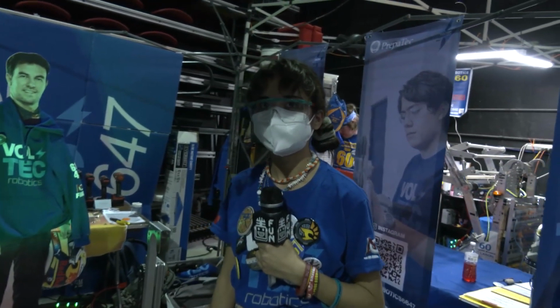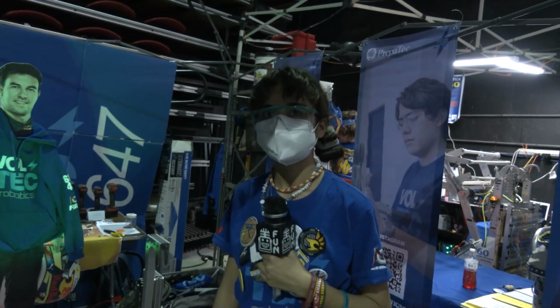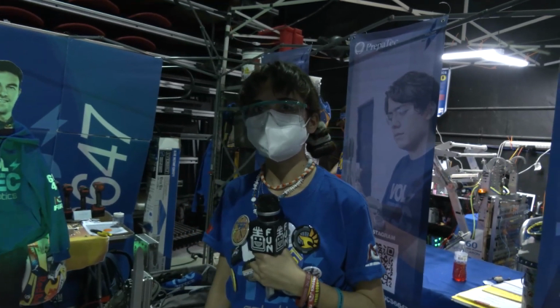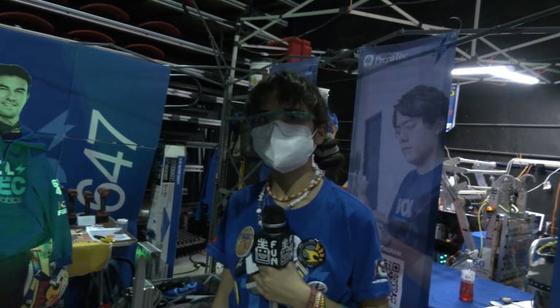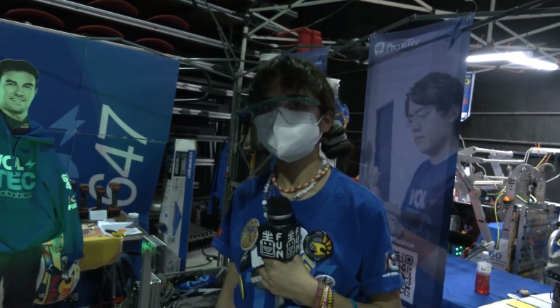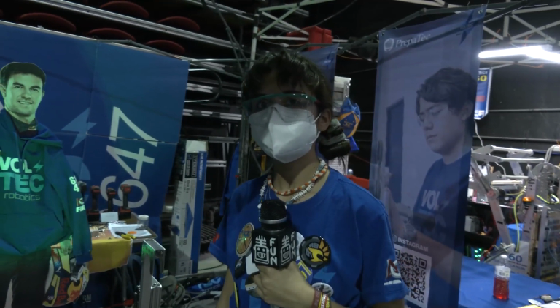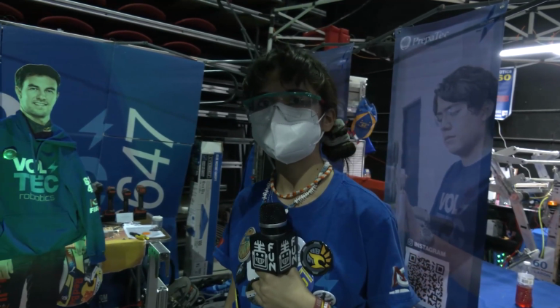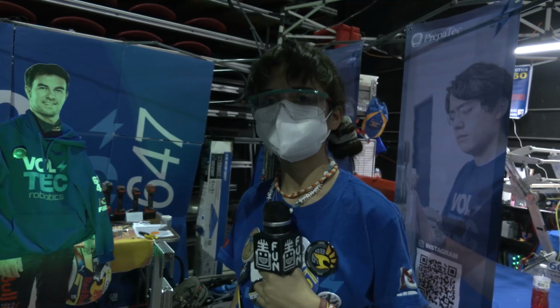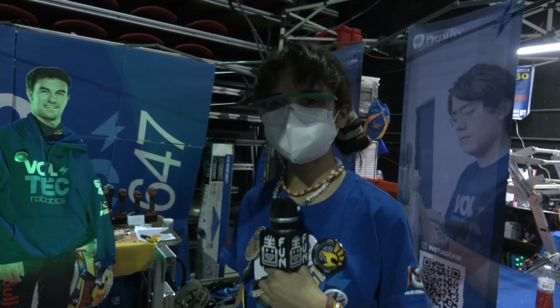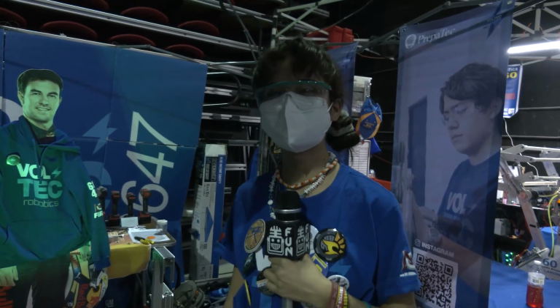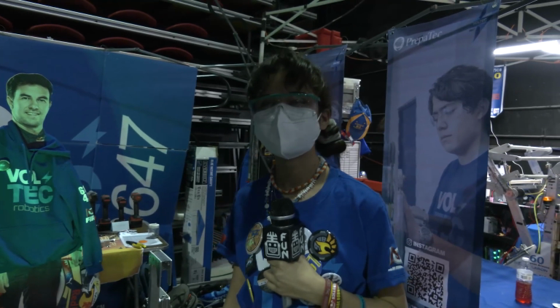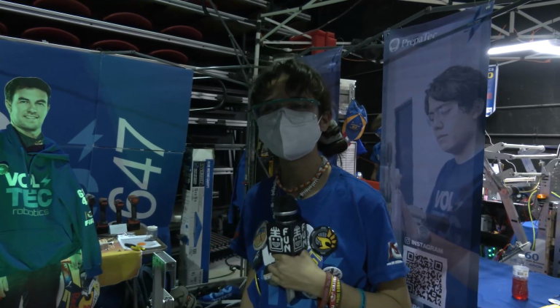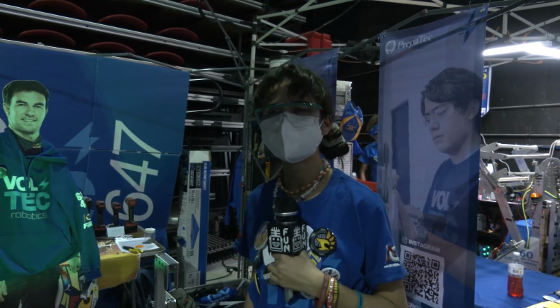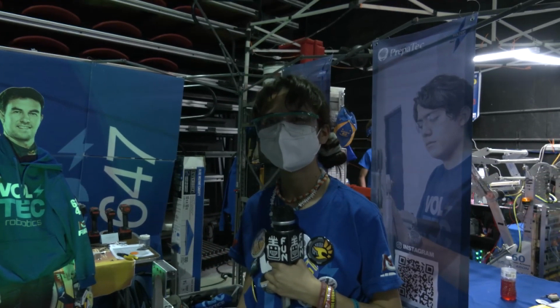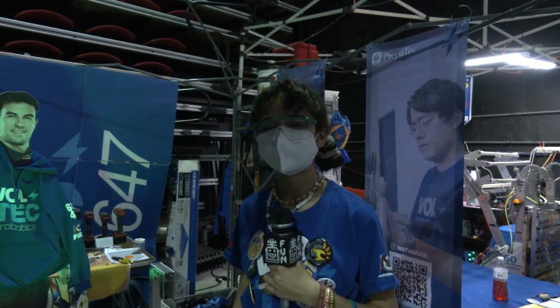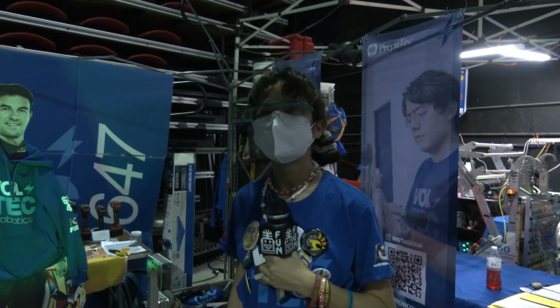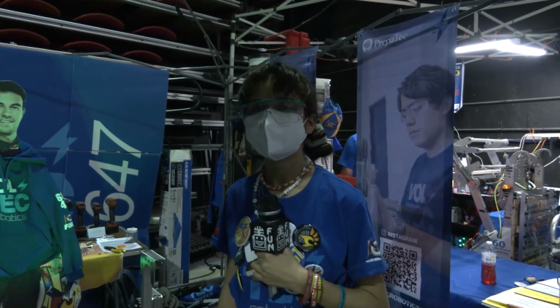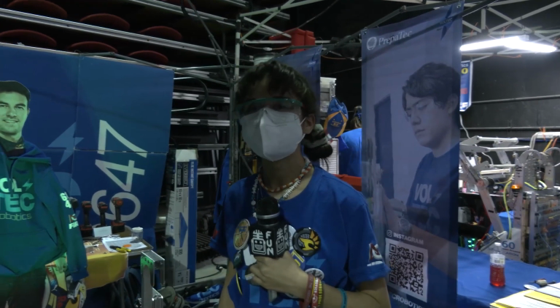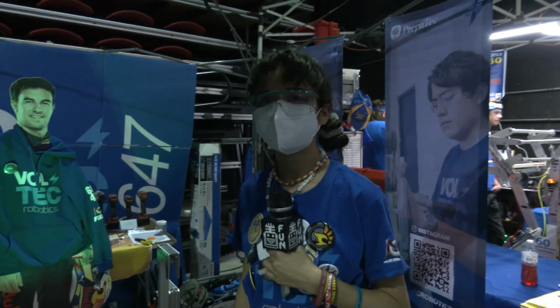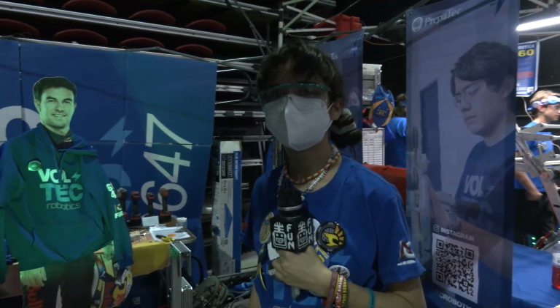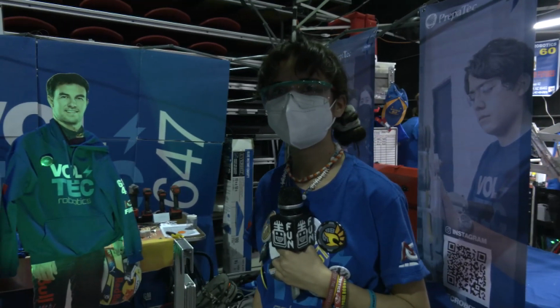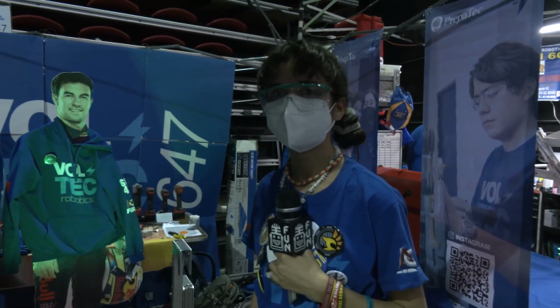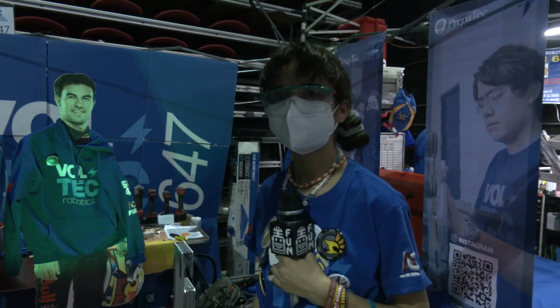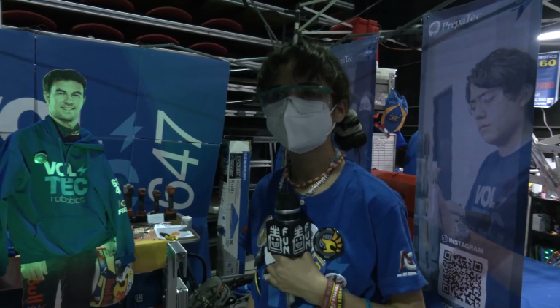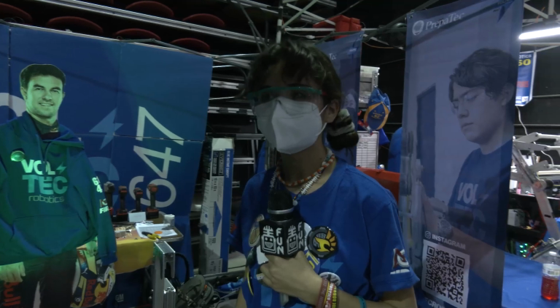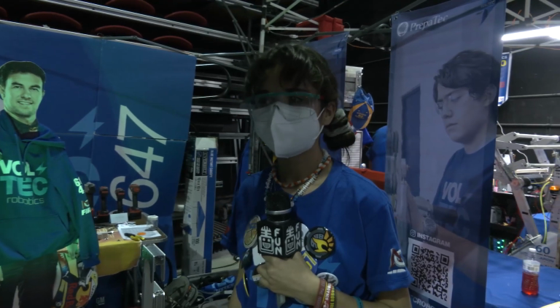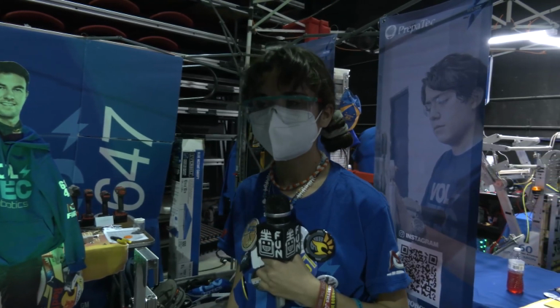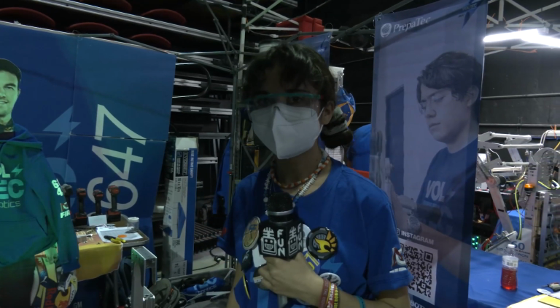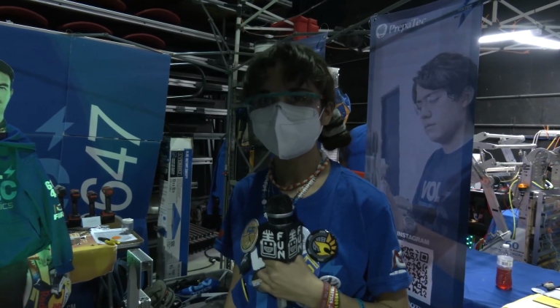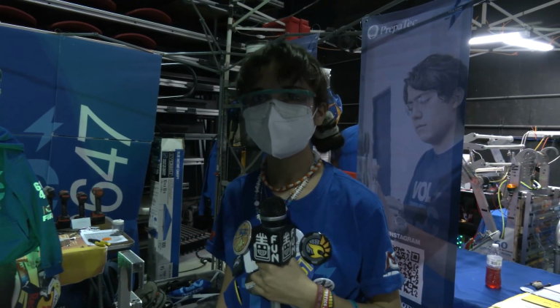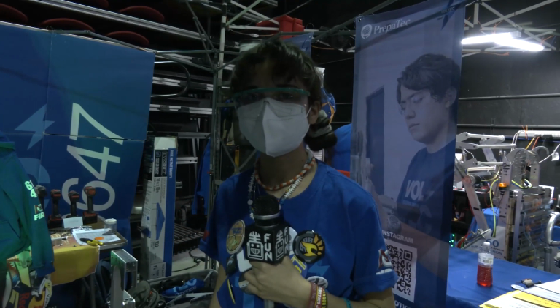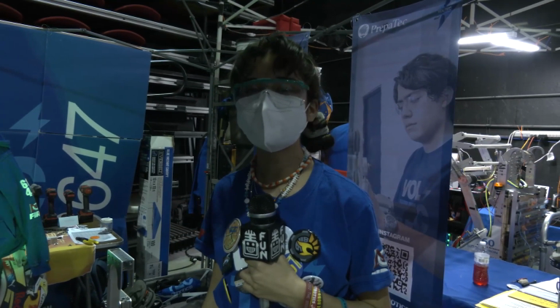PrepaTech VoltTech looks like a fantastic robot. A good performance at your first event, looking for a big performance here as well. Good luck to the rest of the competition and thanks for taking the time. Thank you.